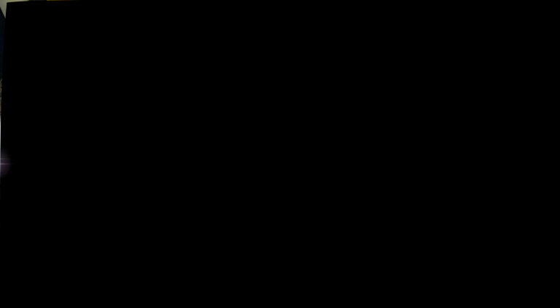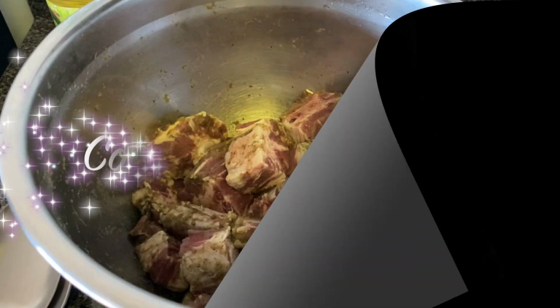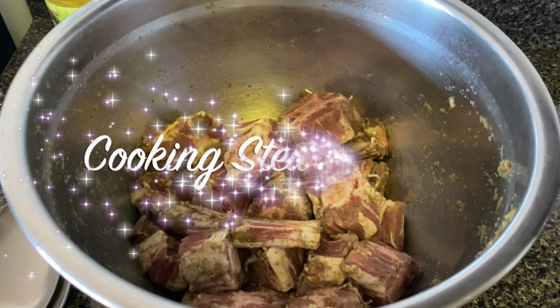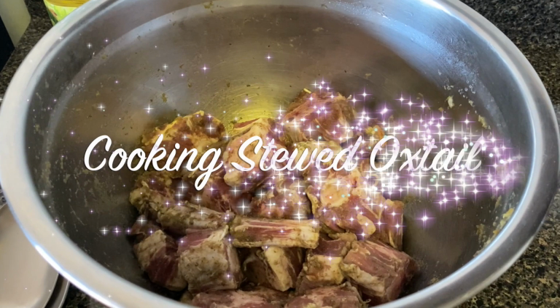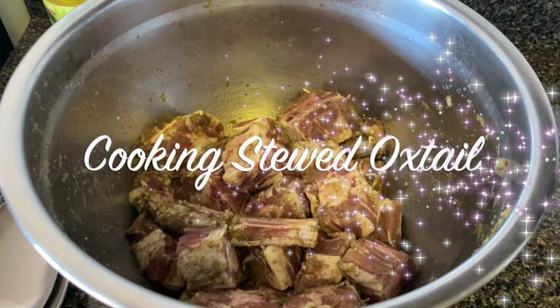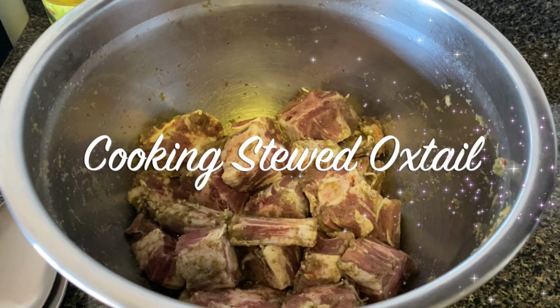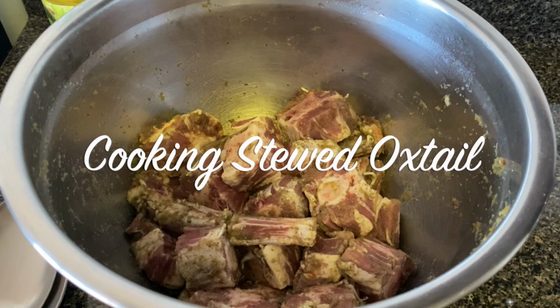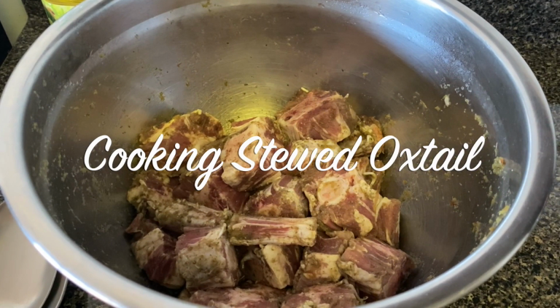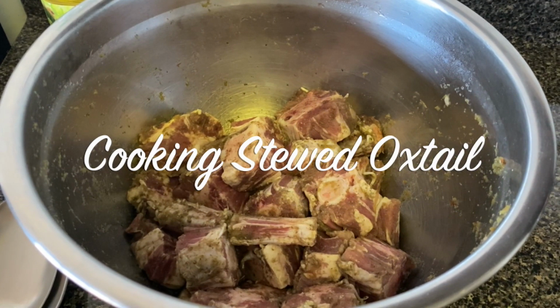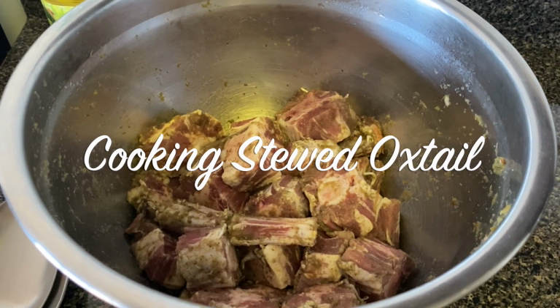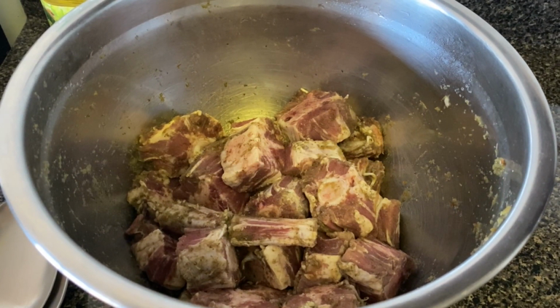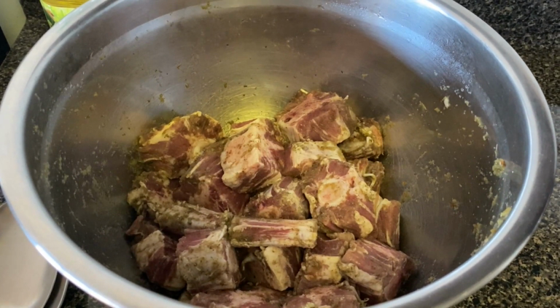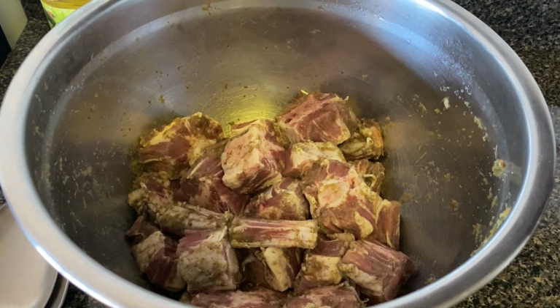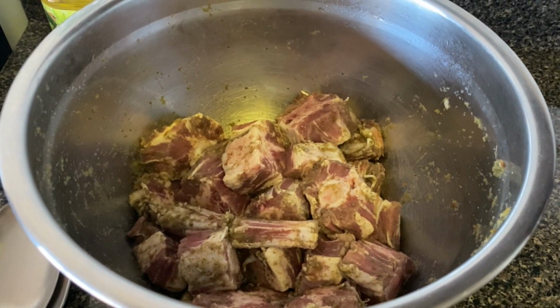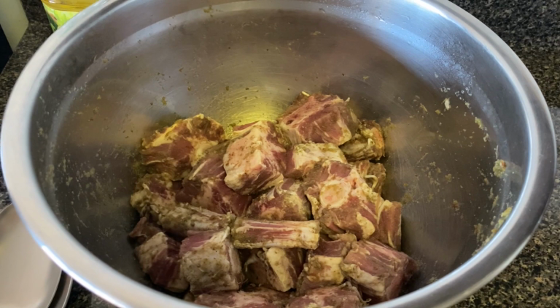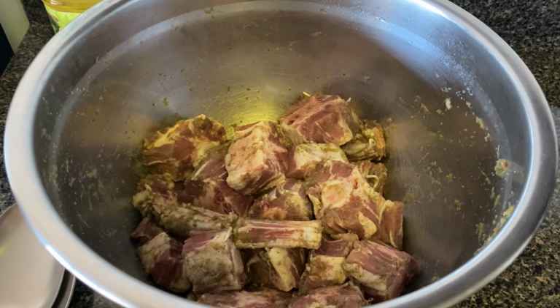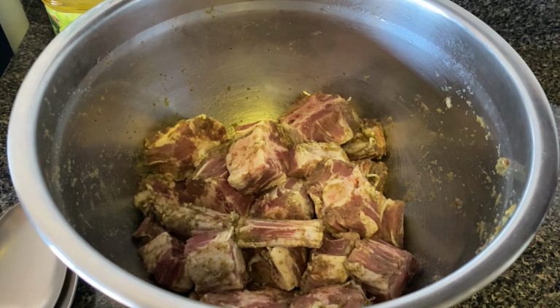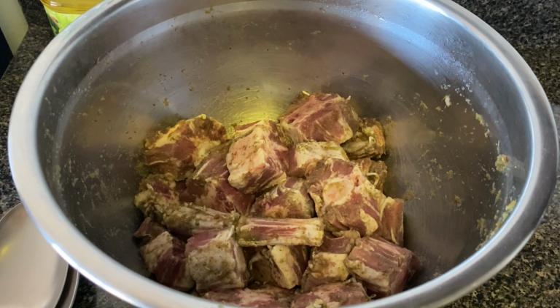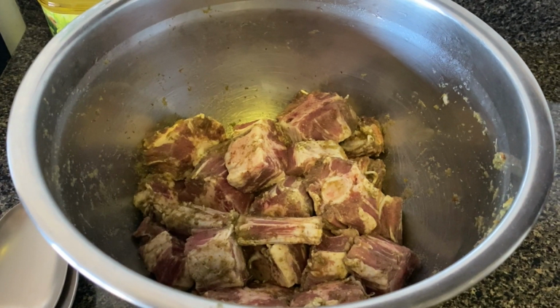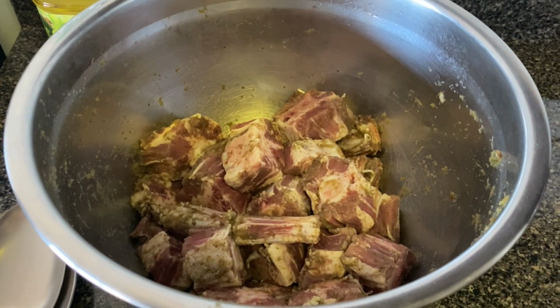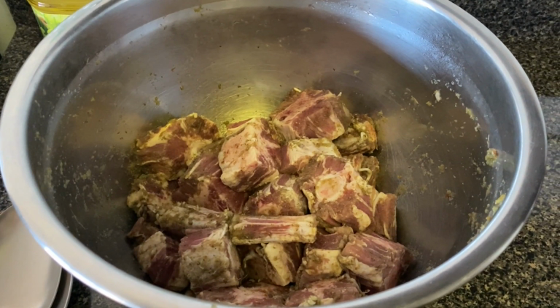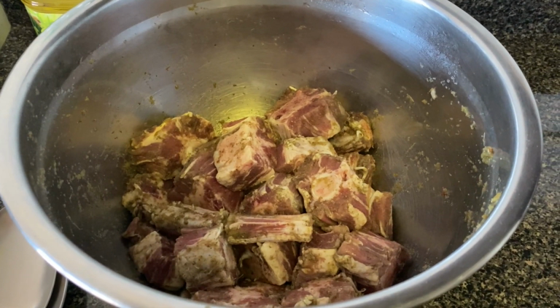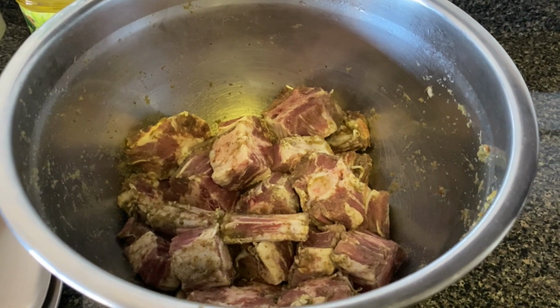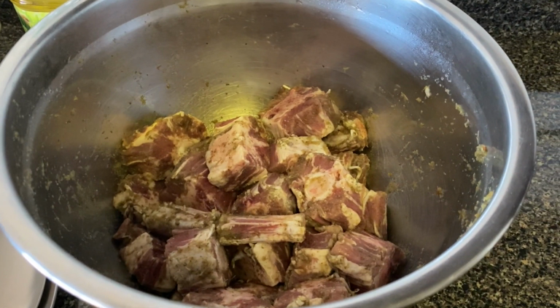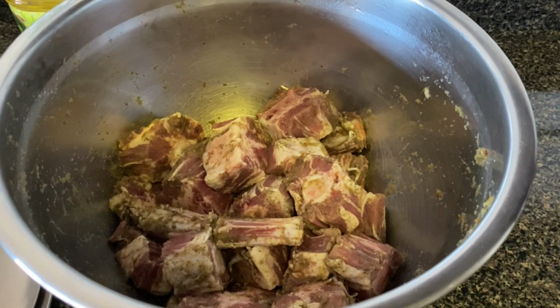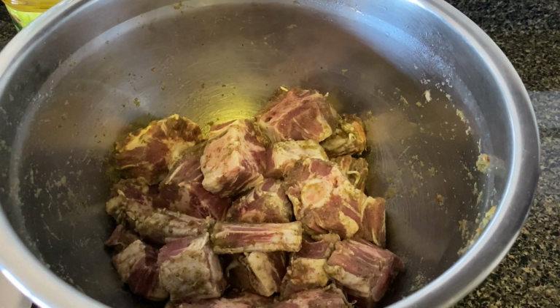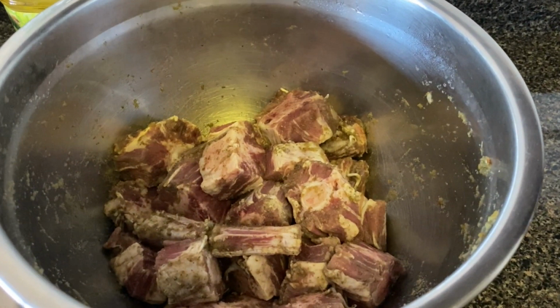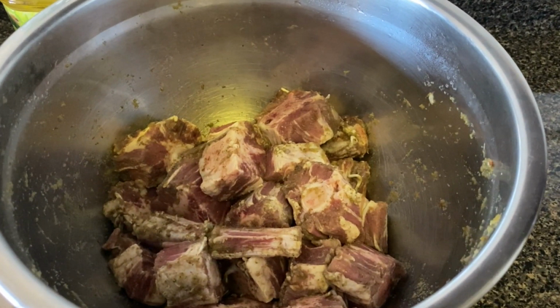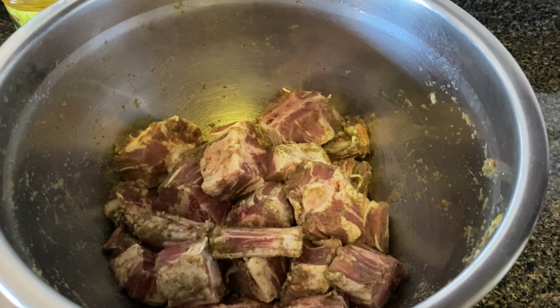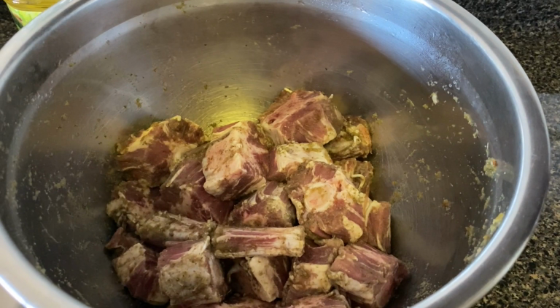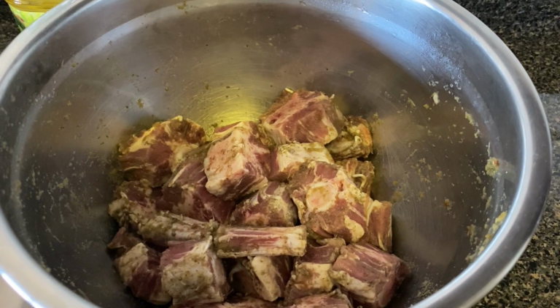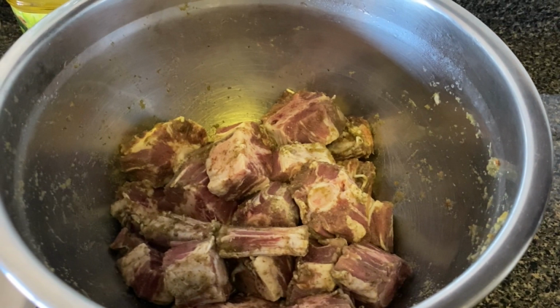Hello everyone, this is Emily from Easy Emily. I'm going to be doing some oxtail and I'm going to show you how I do this oxtail.